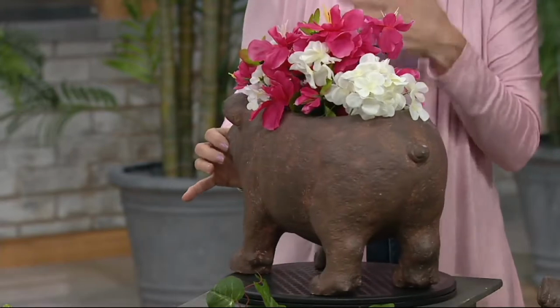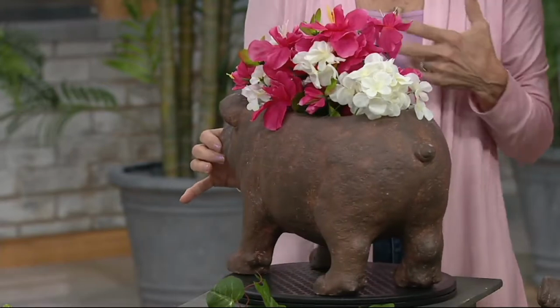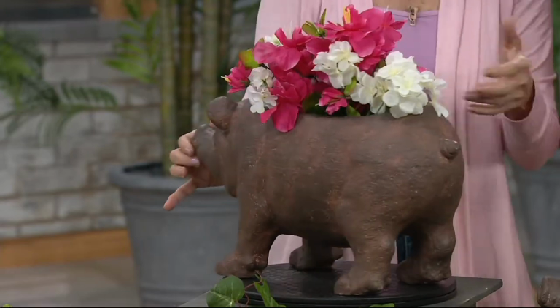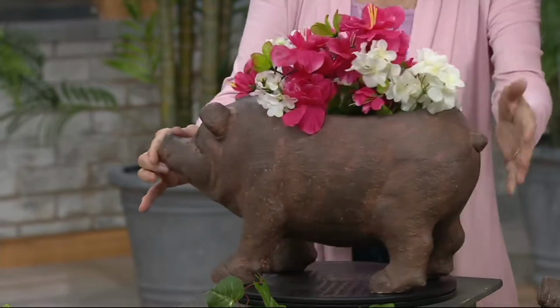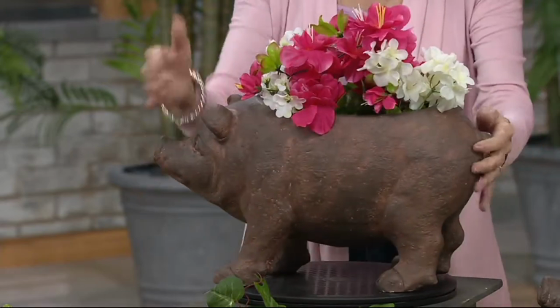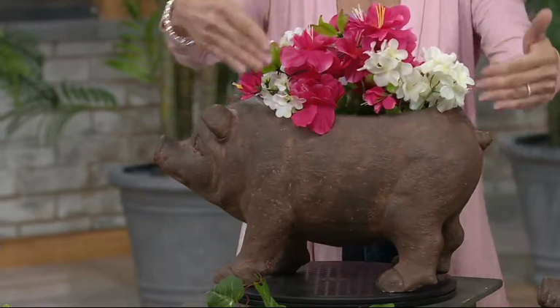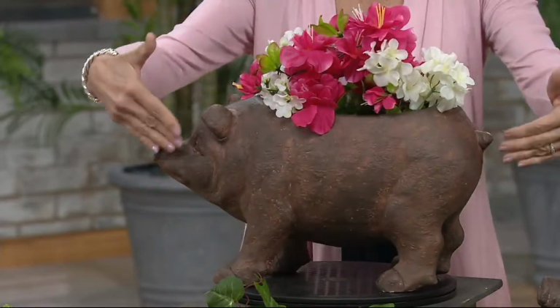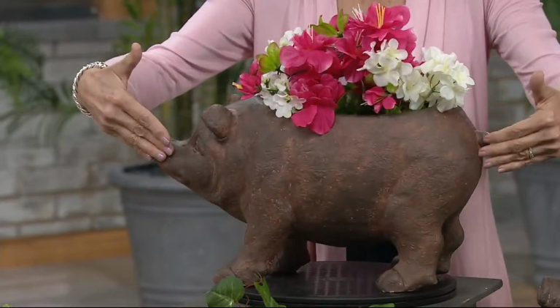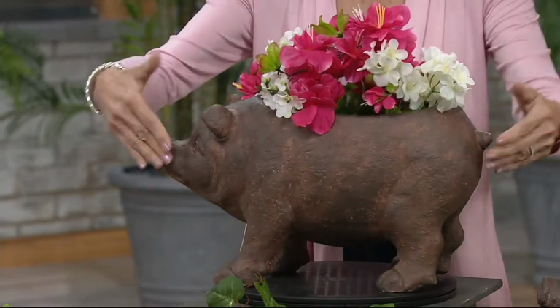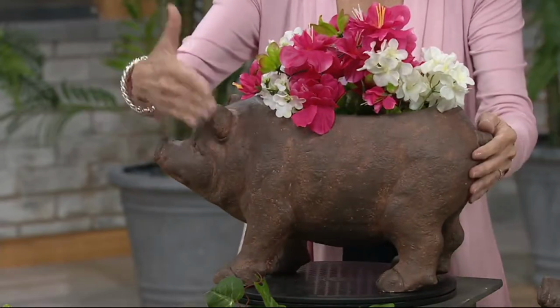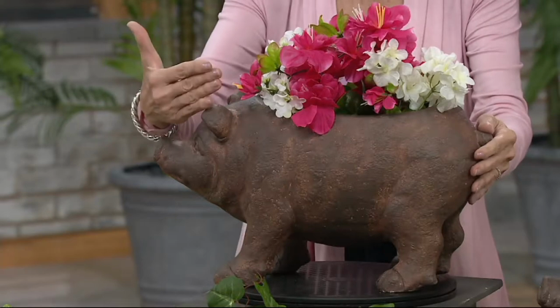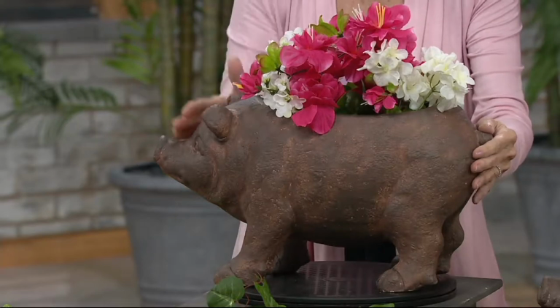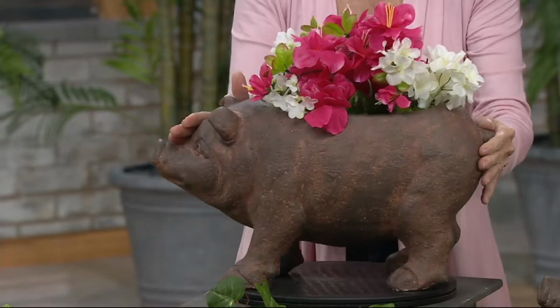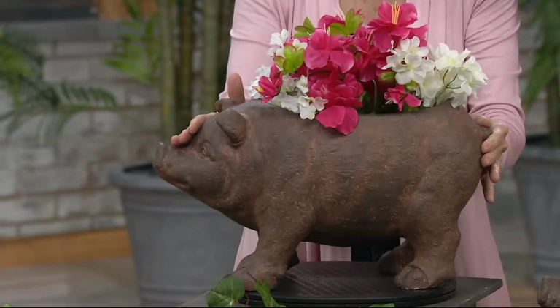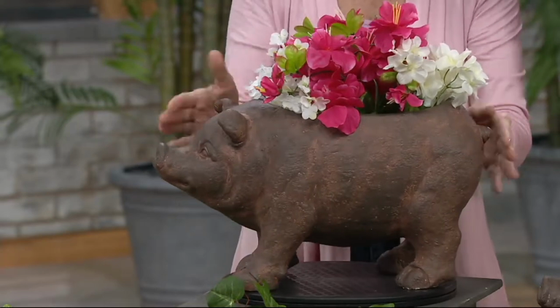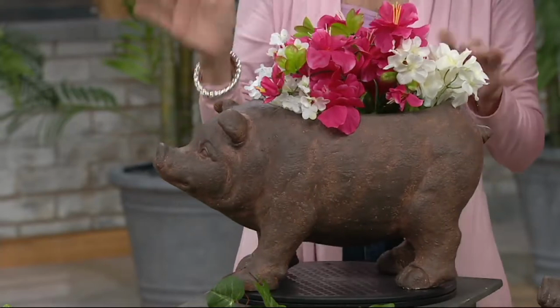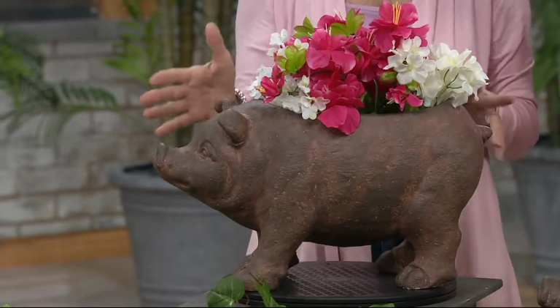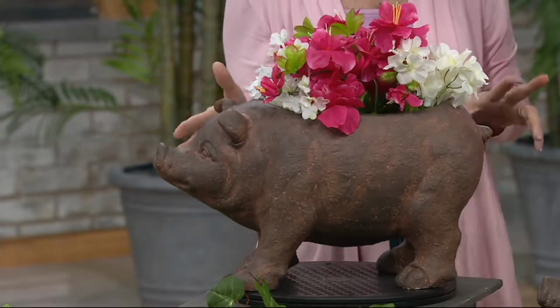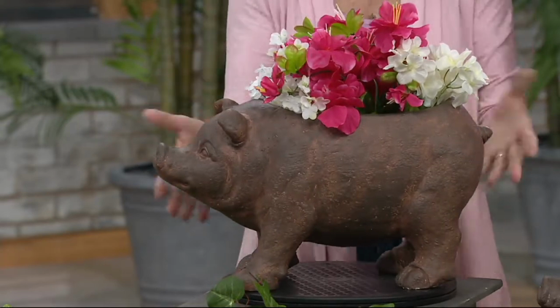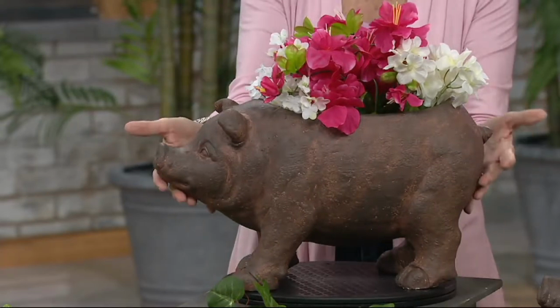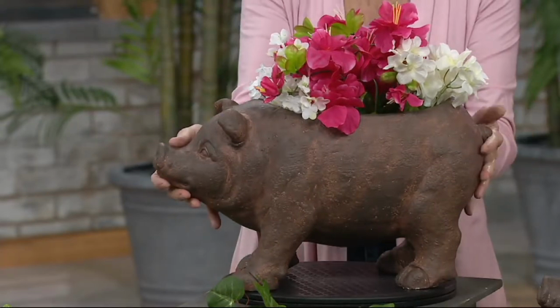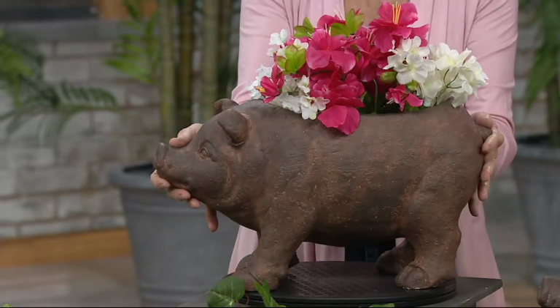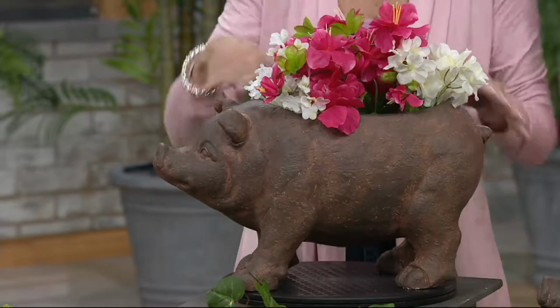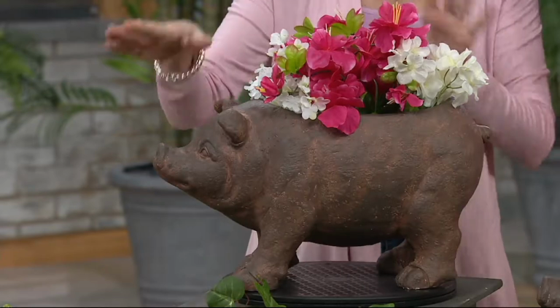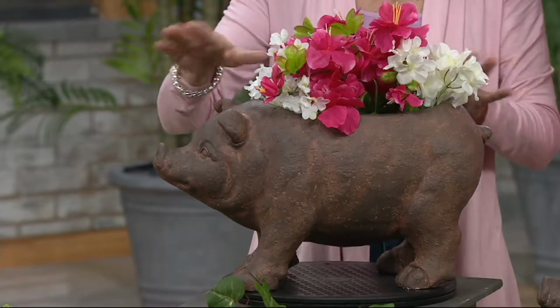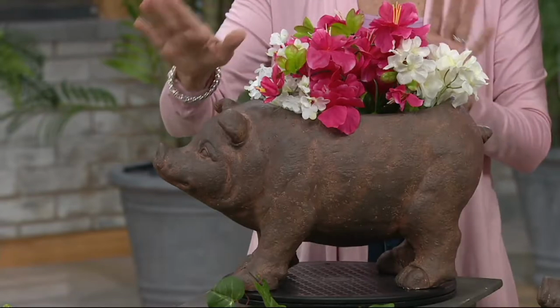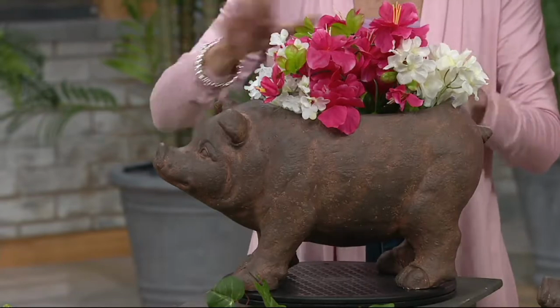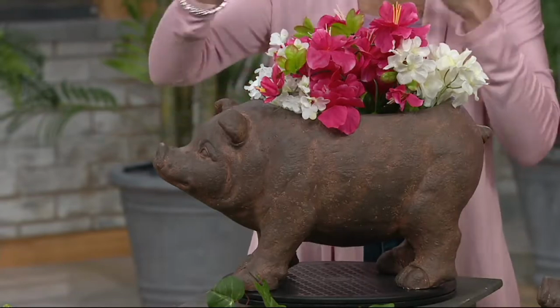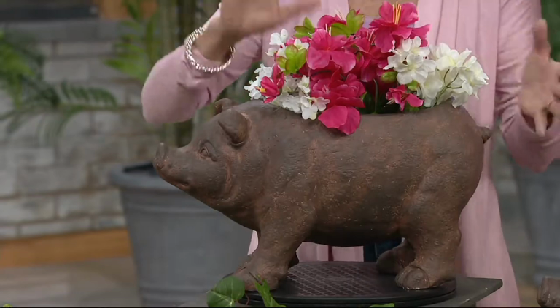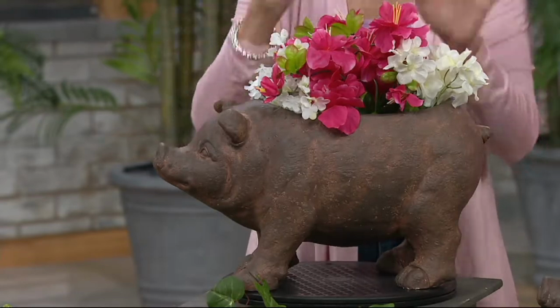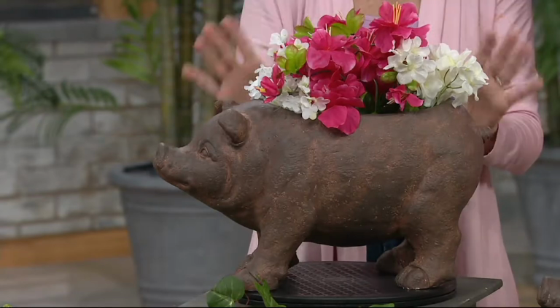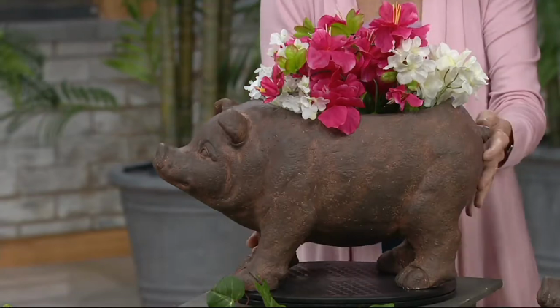How tall is he? It's actually 17 inches long, nine inches high, eight inches wide, so it's quite substantial. It weighs six and a half pounds, so it's not going to go anywhere. If you have a breeze coming by, it'll stay put.